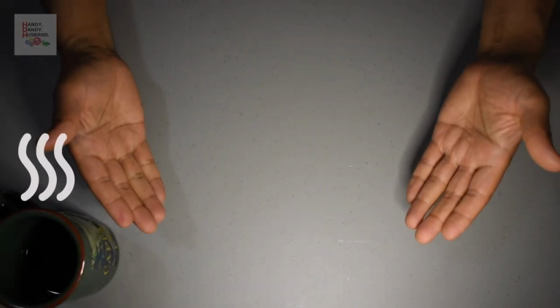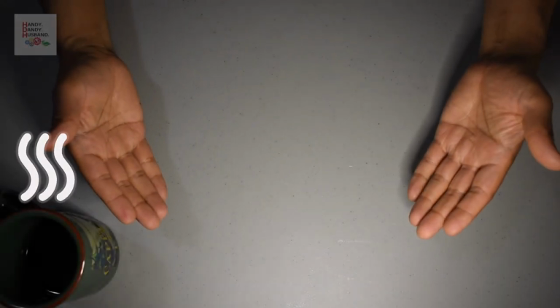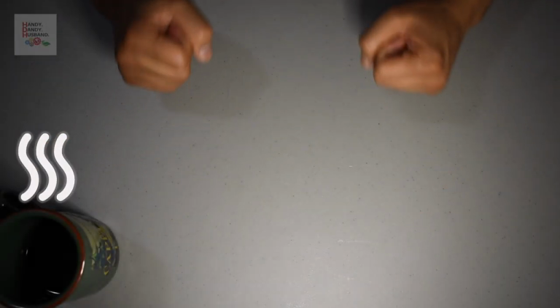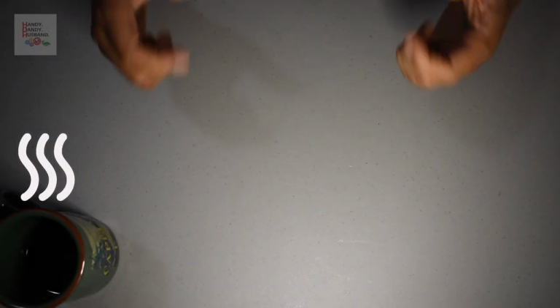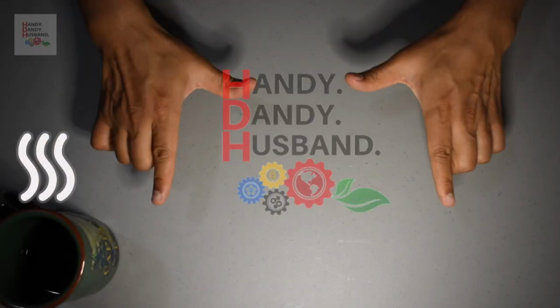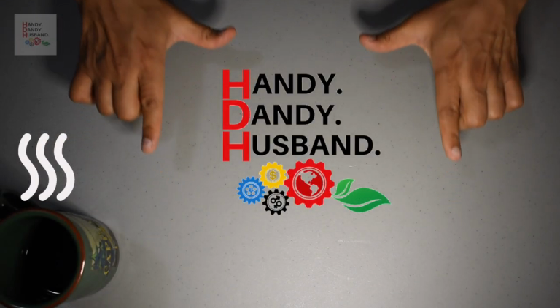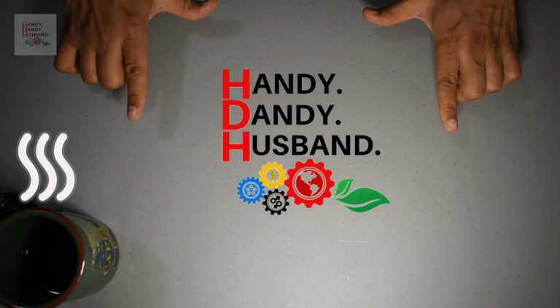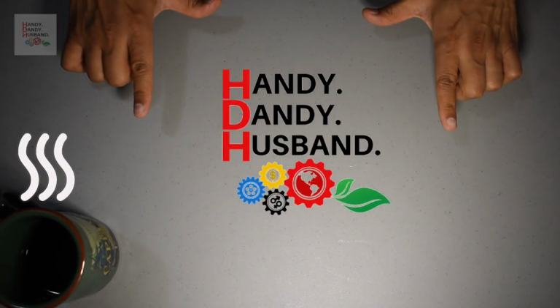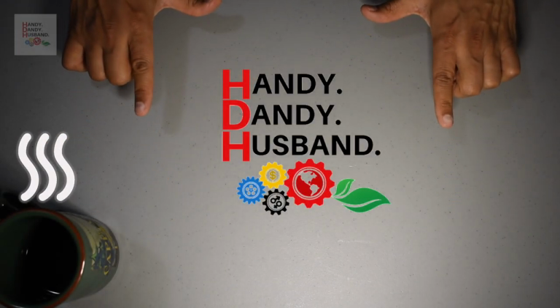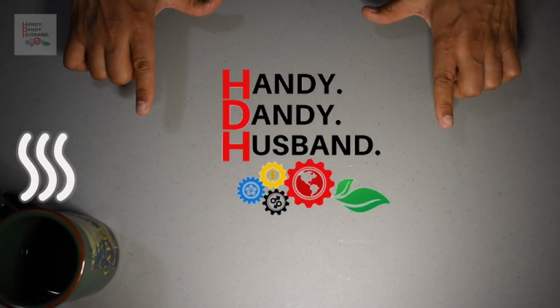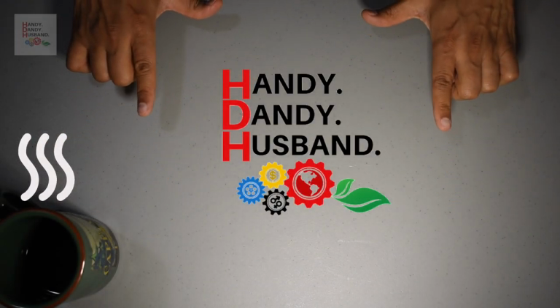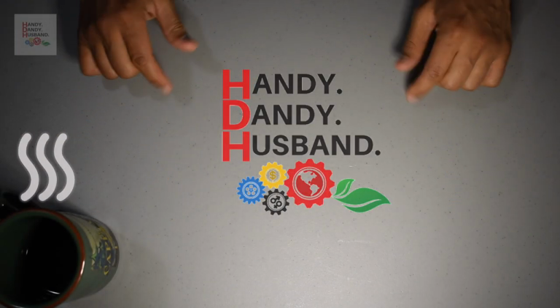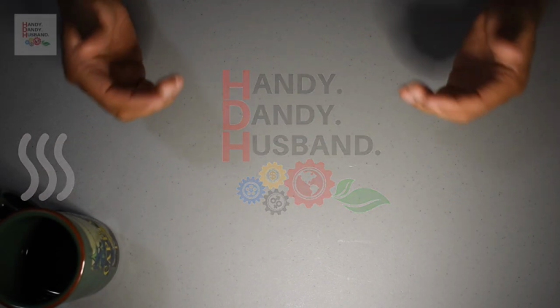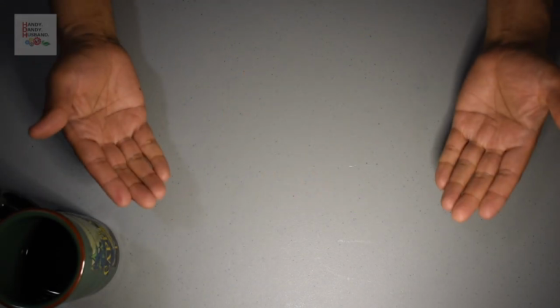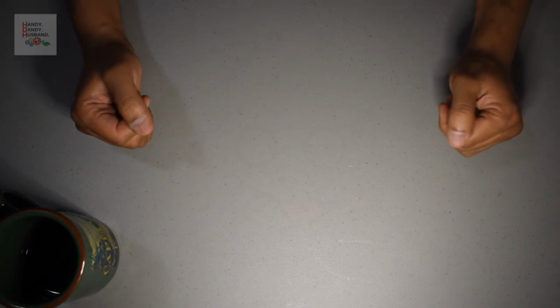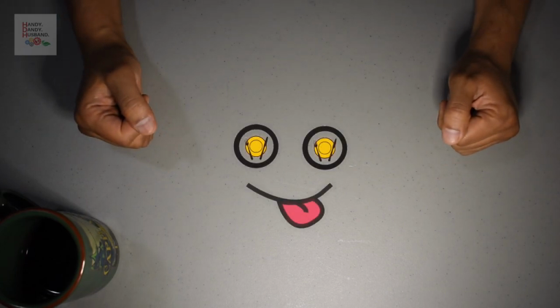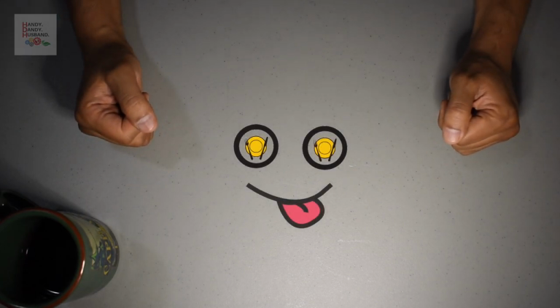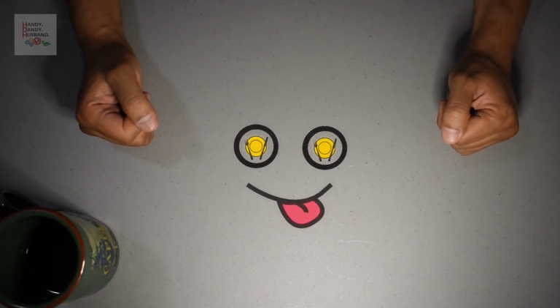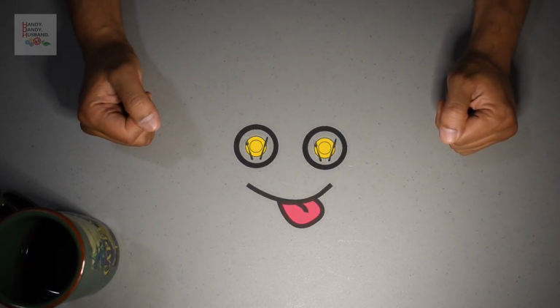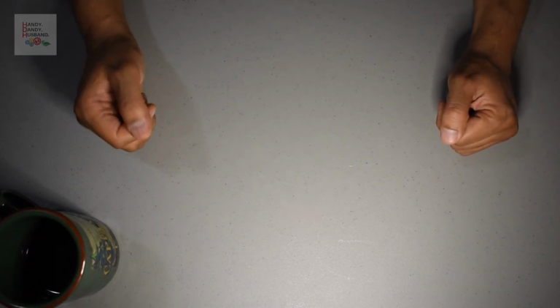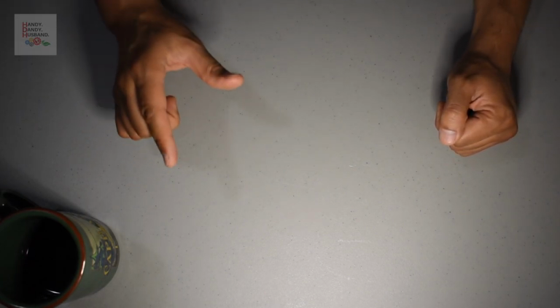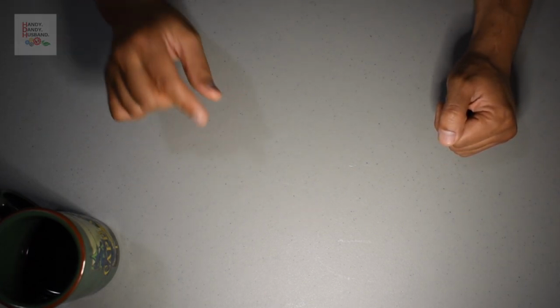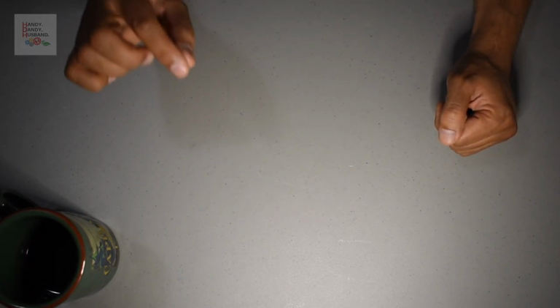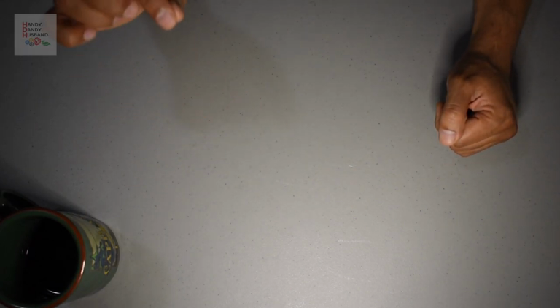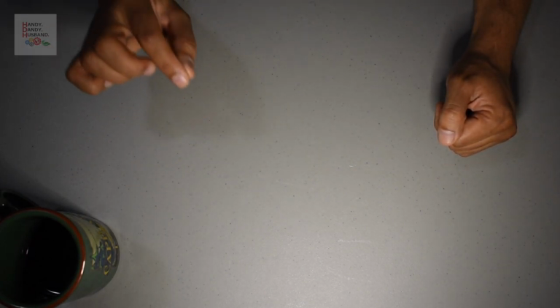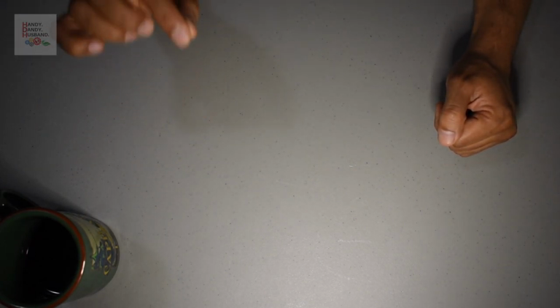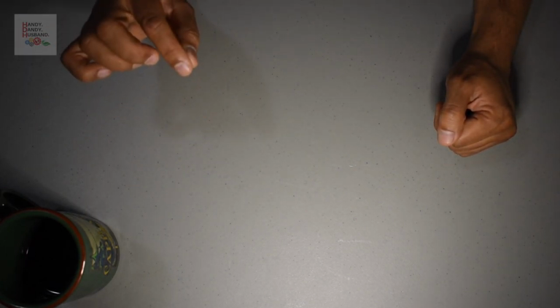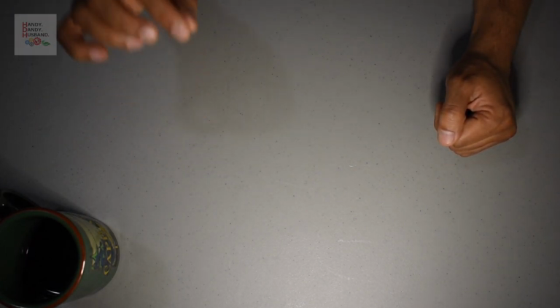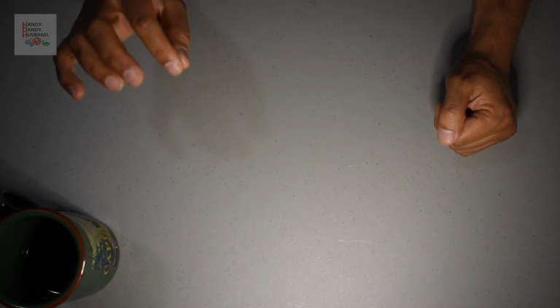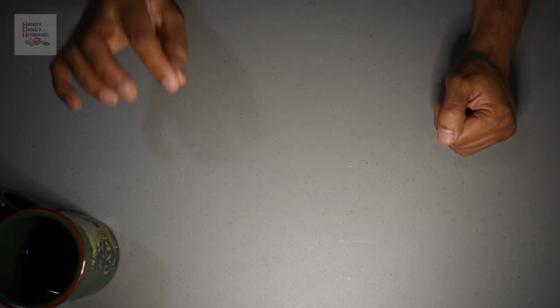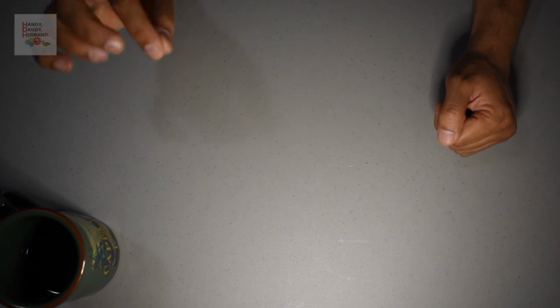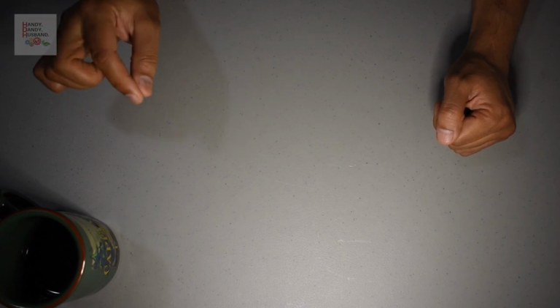Hi everyone, welcome again to Handy Dandy Husband. We have another food find video for you that explores Metro Vancouver's pizza scene just a little bit more.